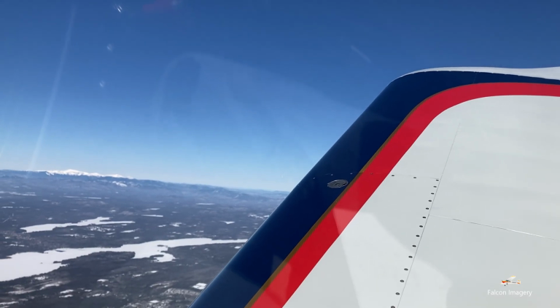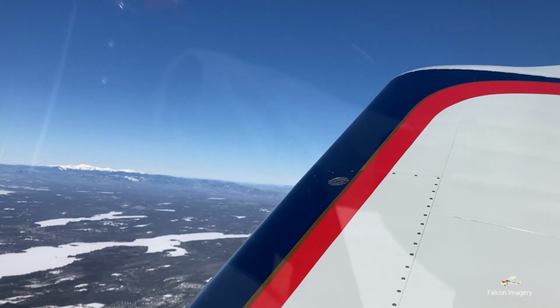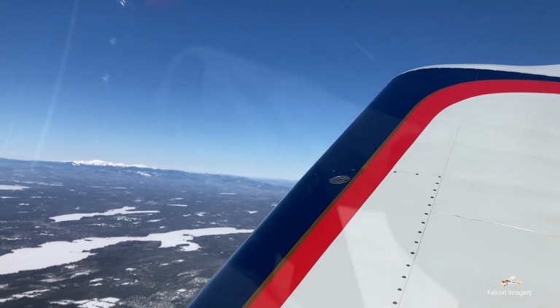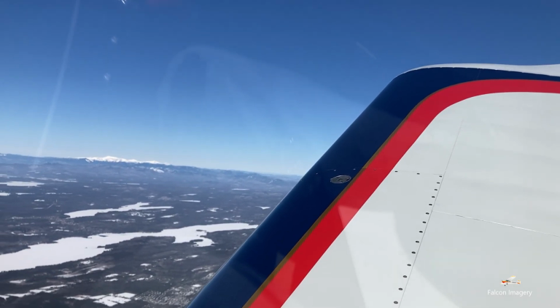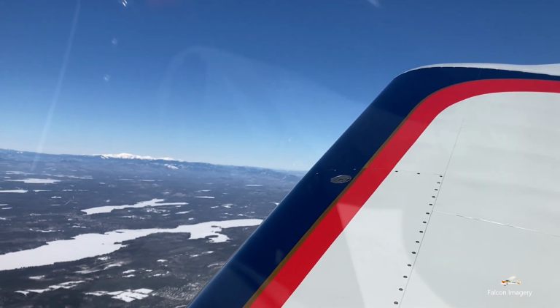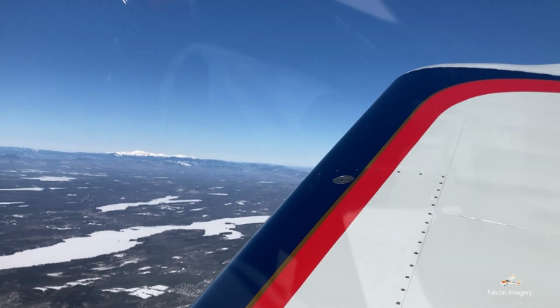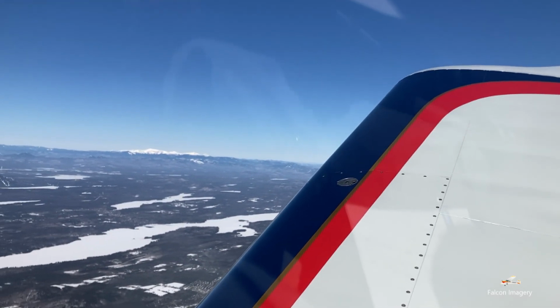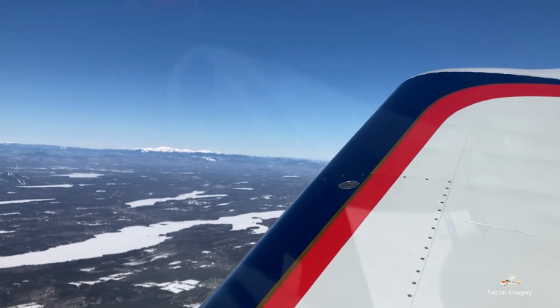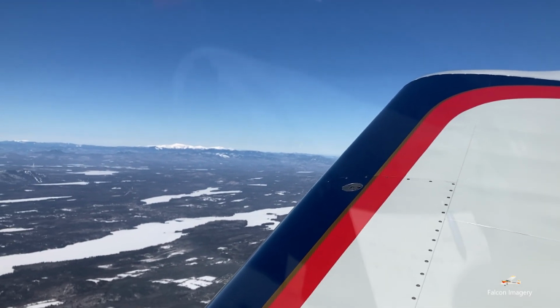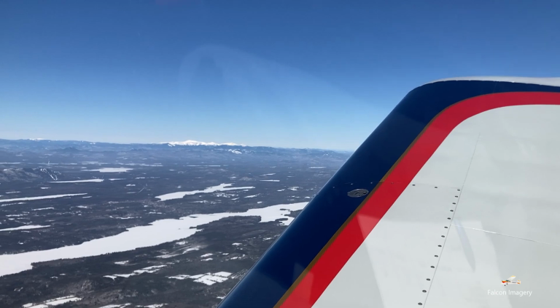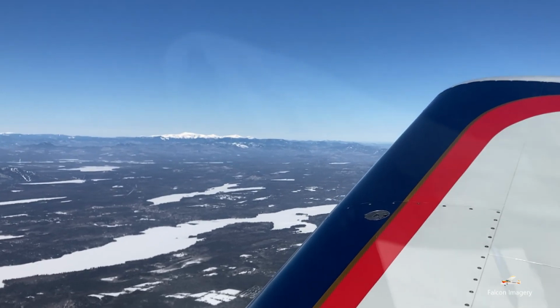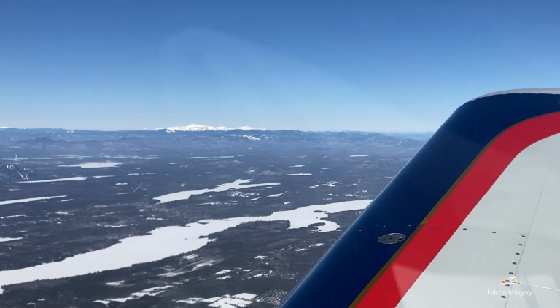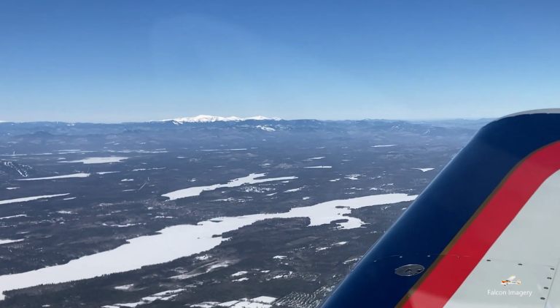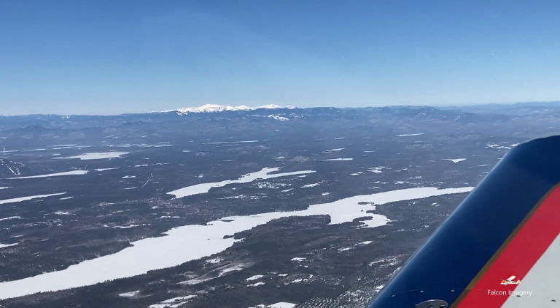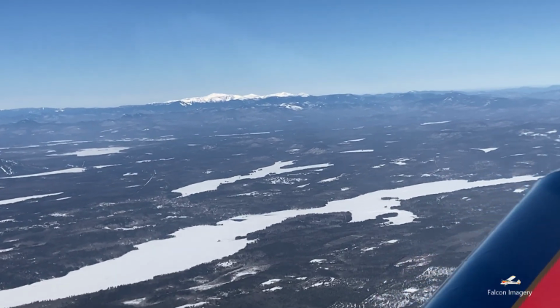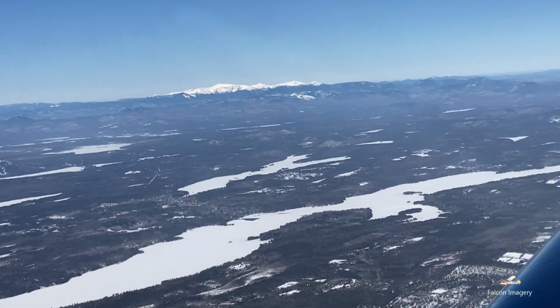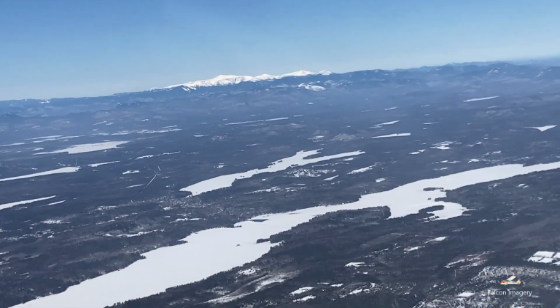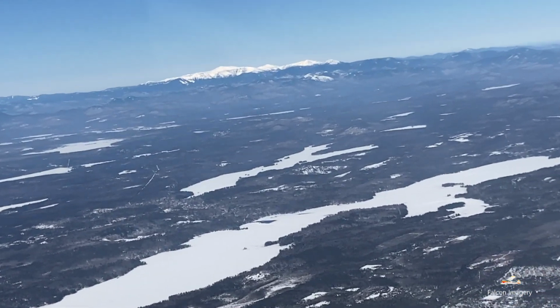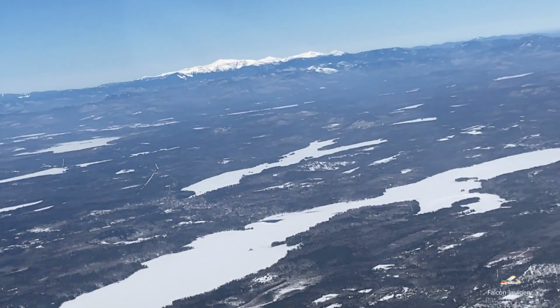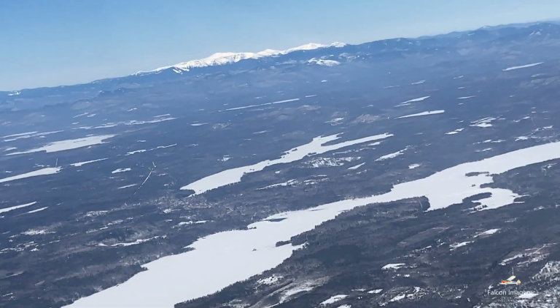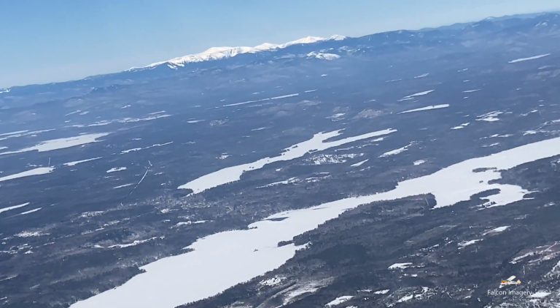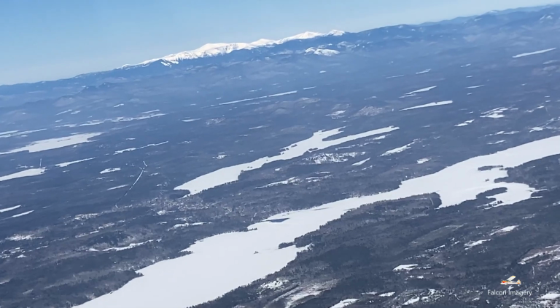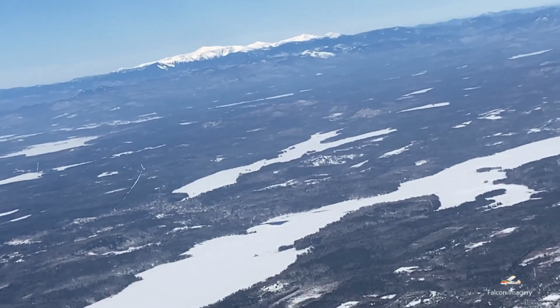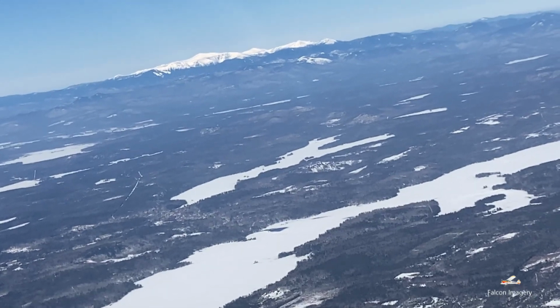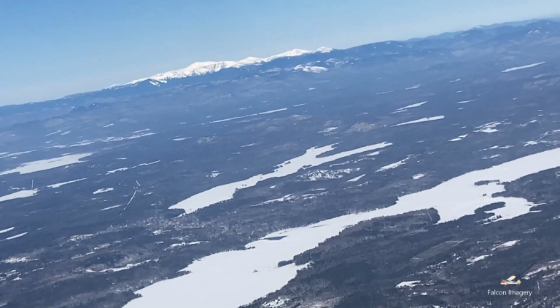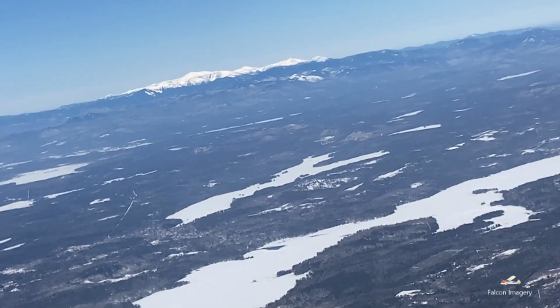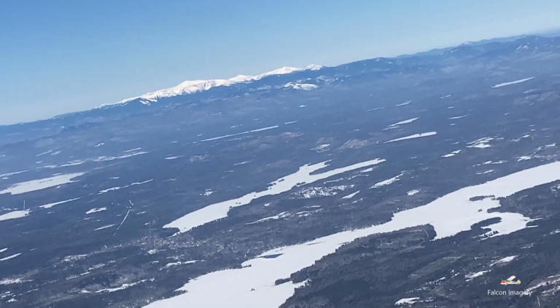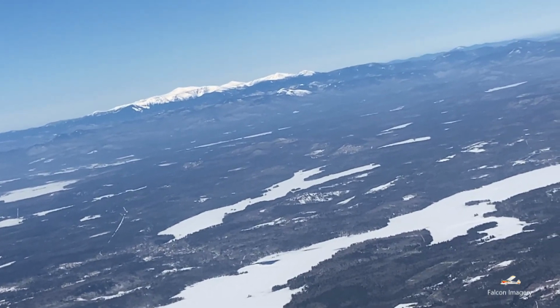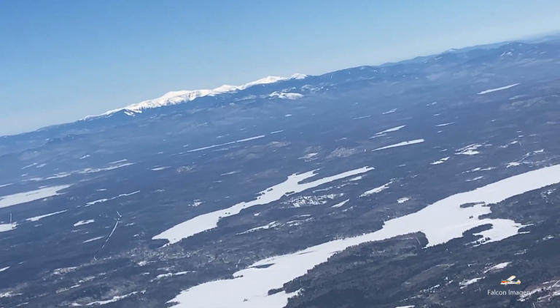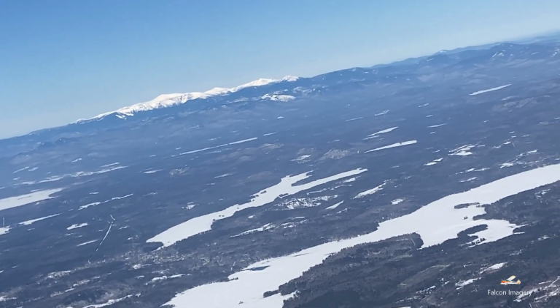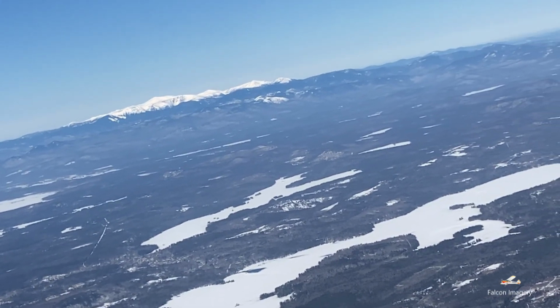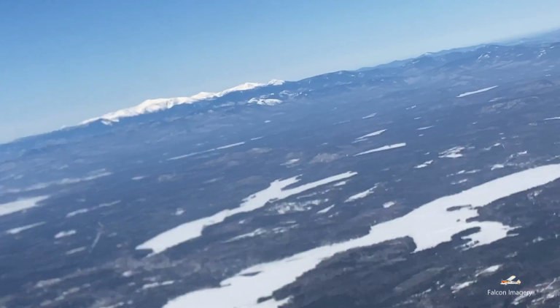On this spectacular day, we headed up in the direction of Auburn-Lewiston and did some engine performance data collection and some steep turns. In addition, as part of the training we did a couple days earlier, we worked on wheel and three-point landings. With both types of landings, the aircraft handled extremely well.